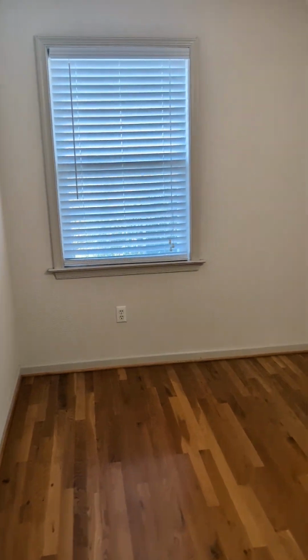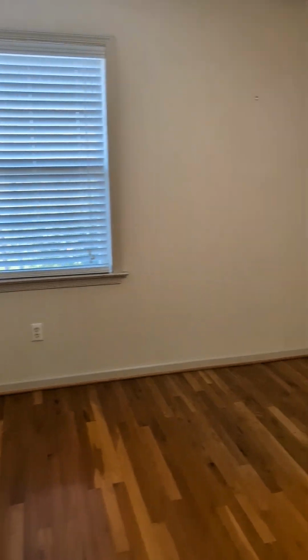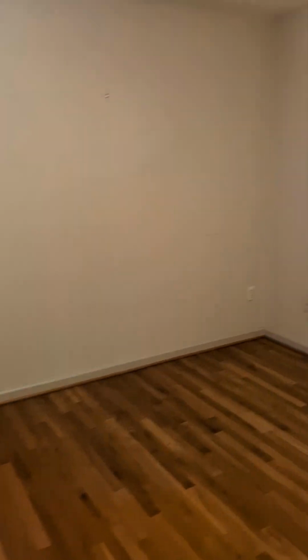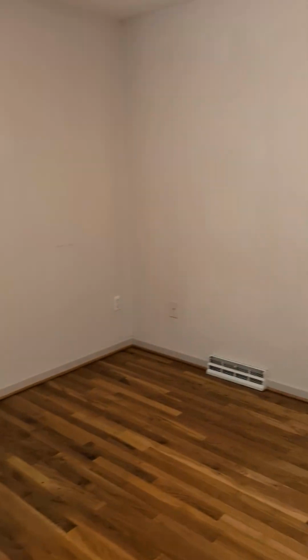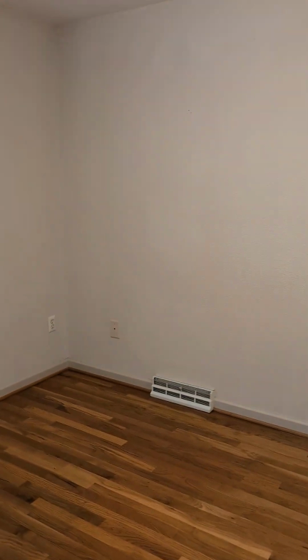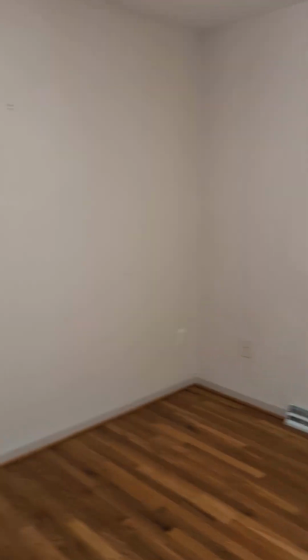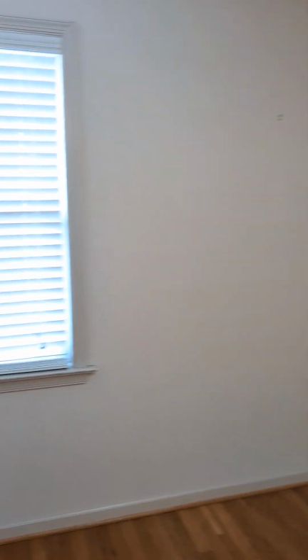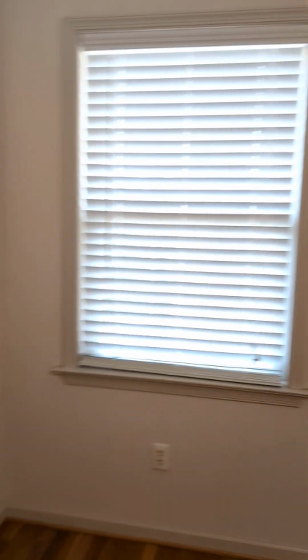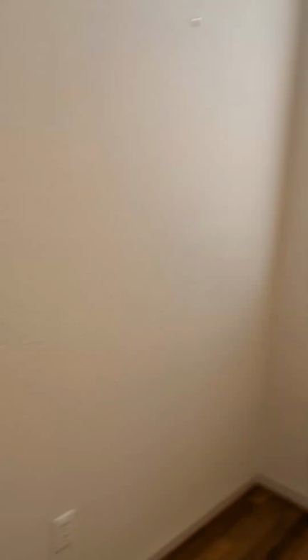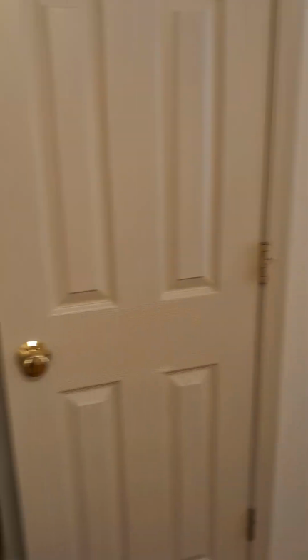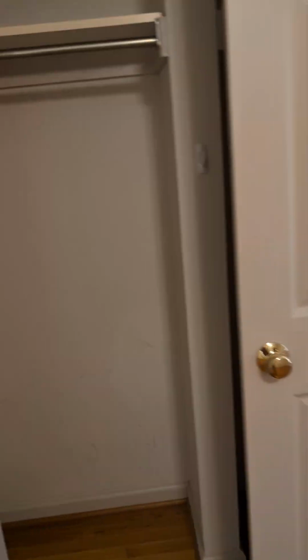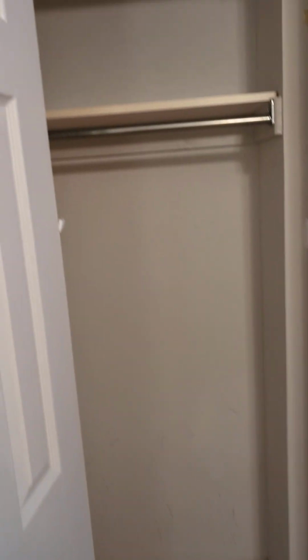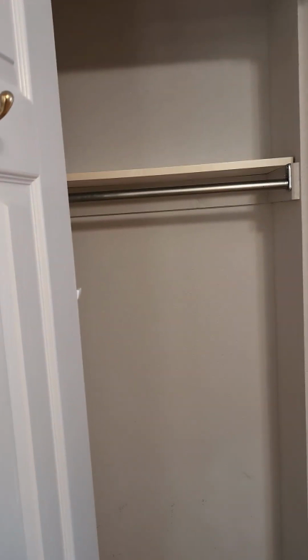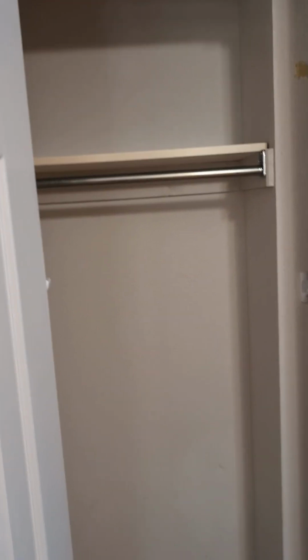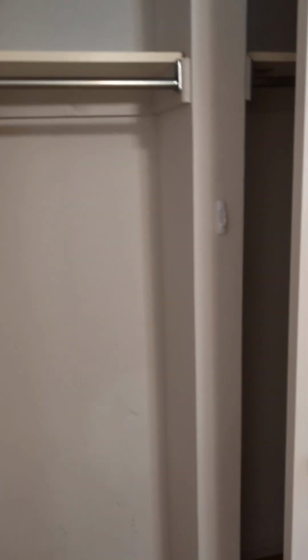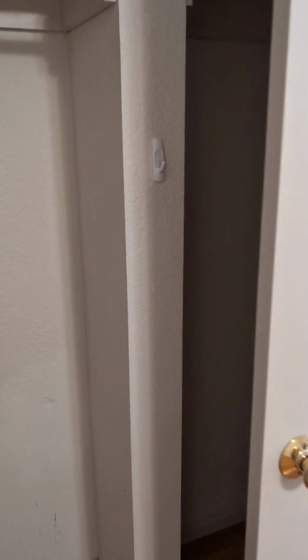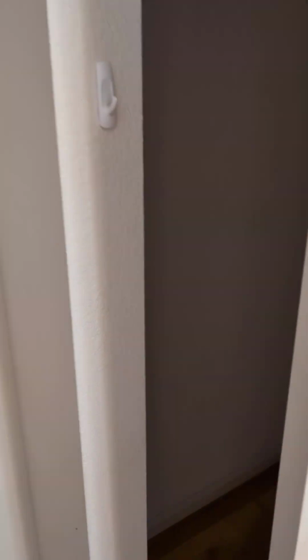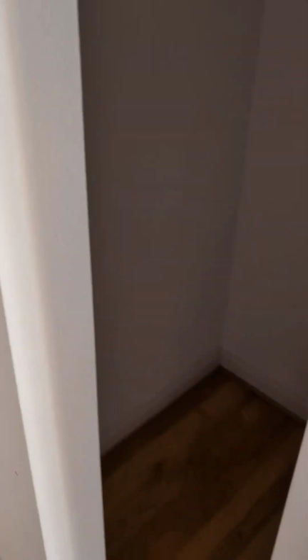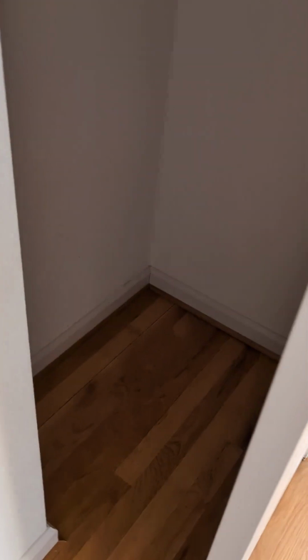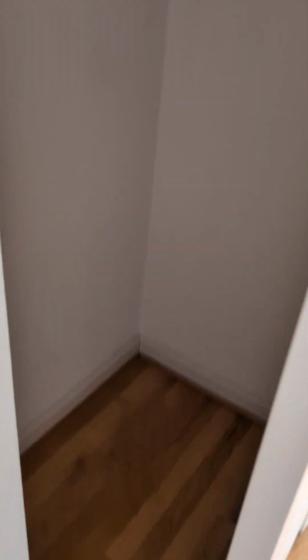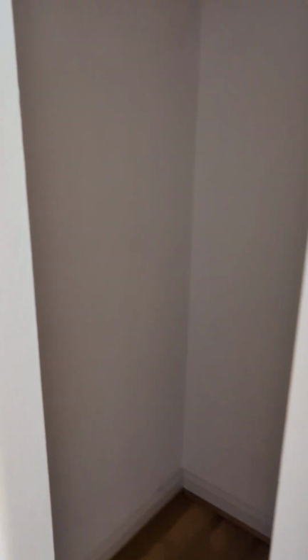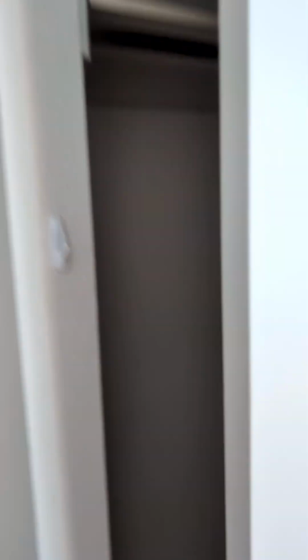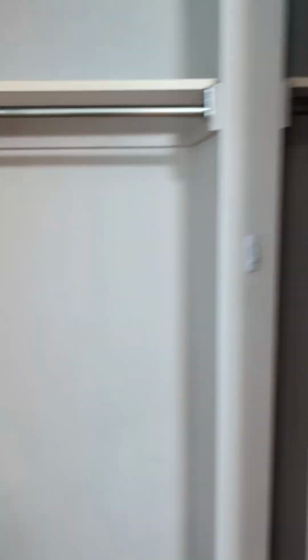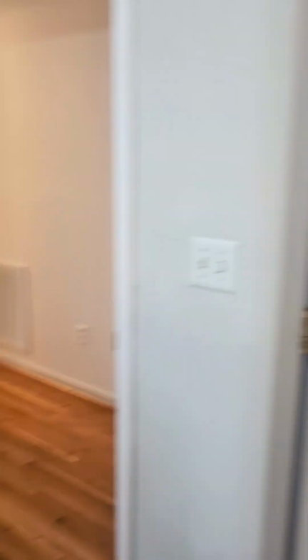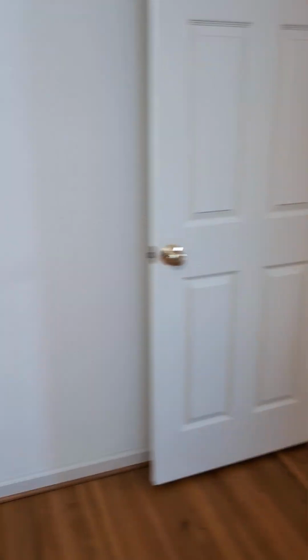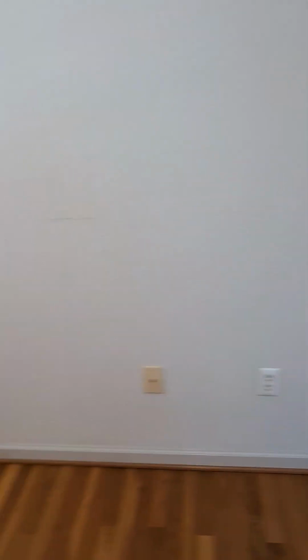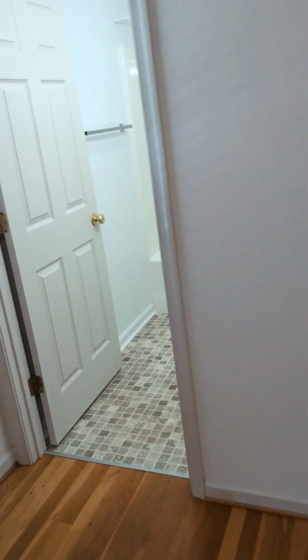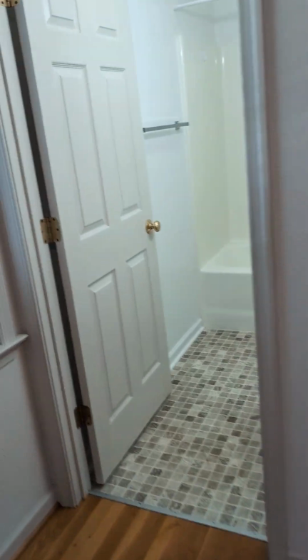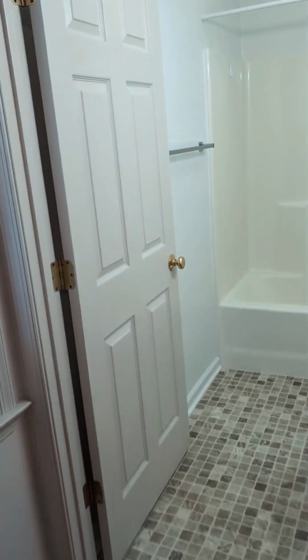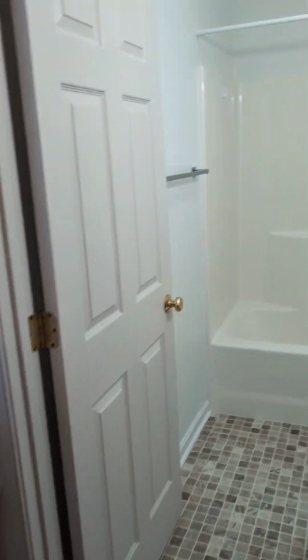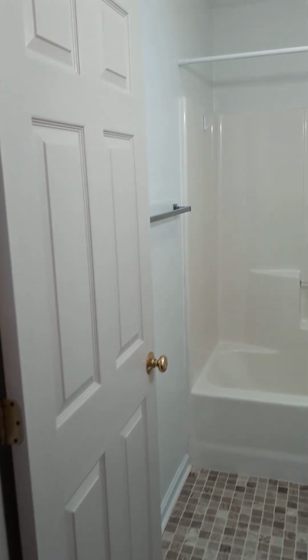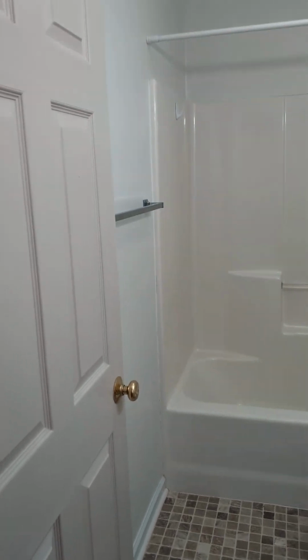Here is the master. Not huge closets, but they work.